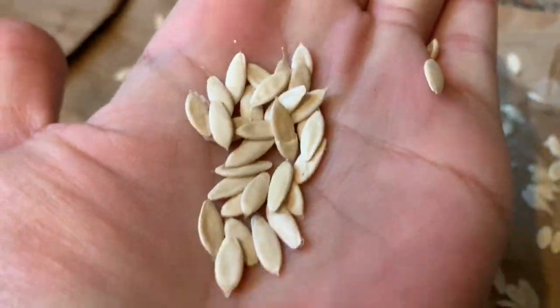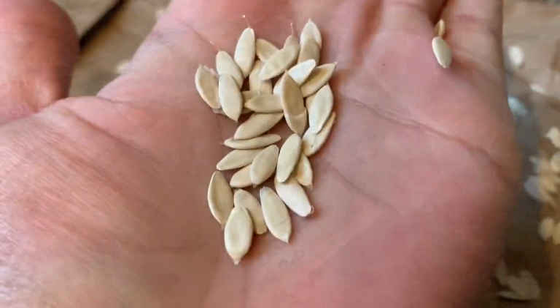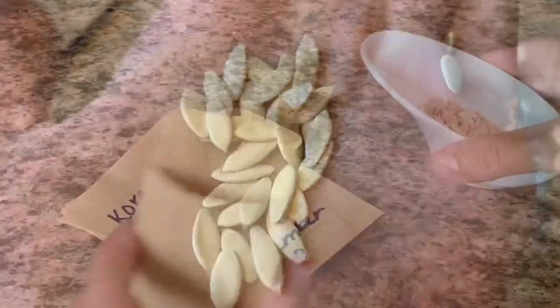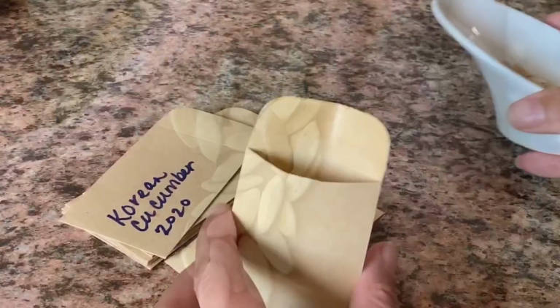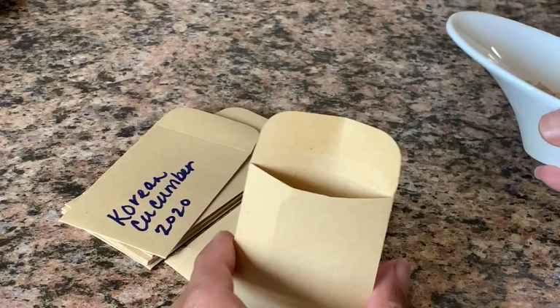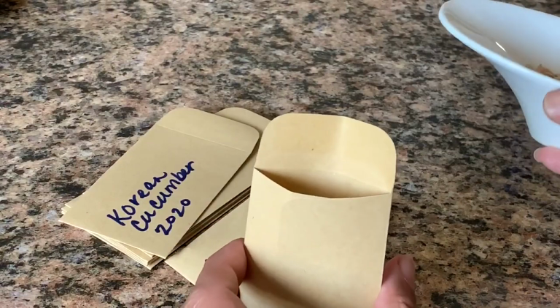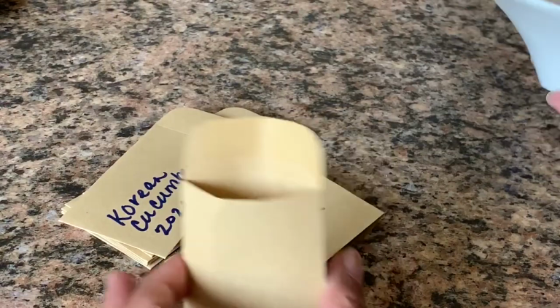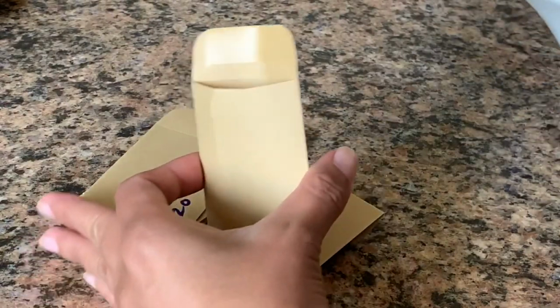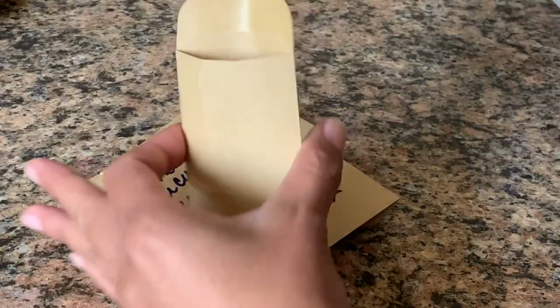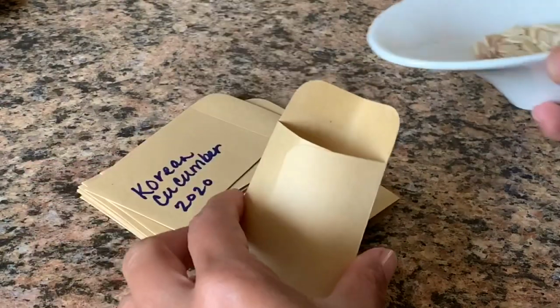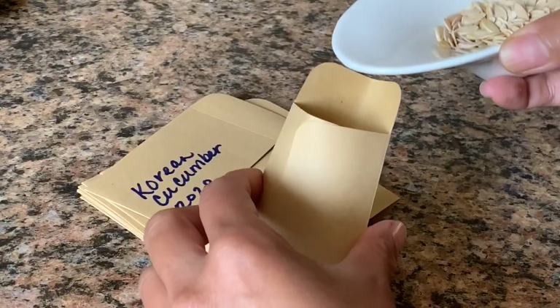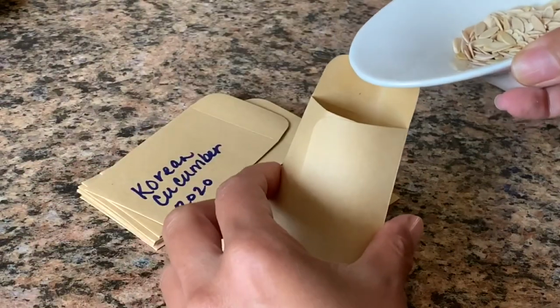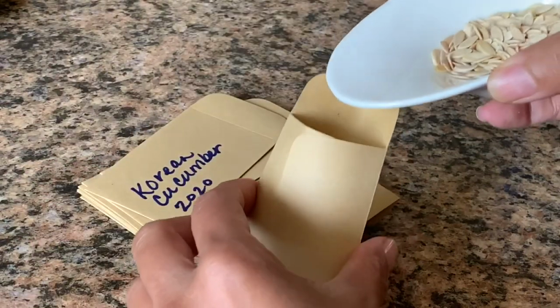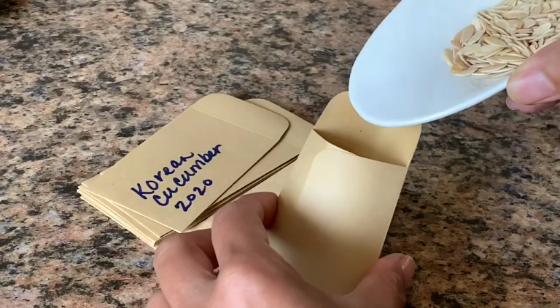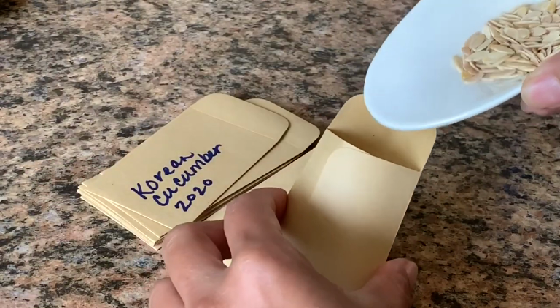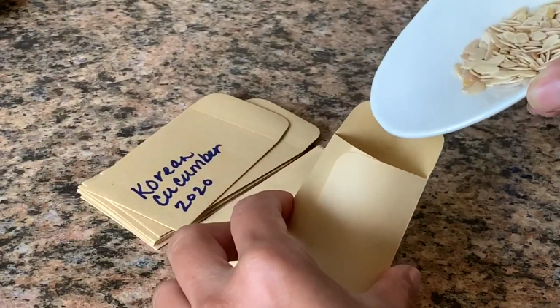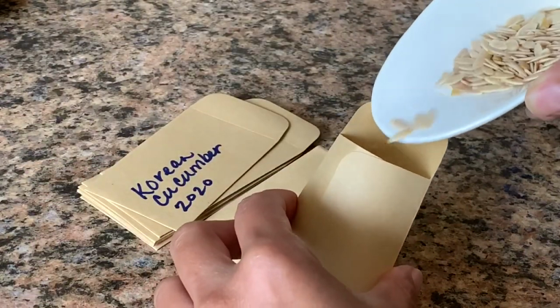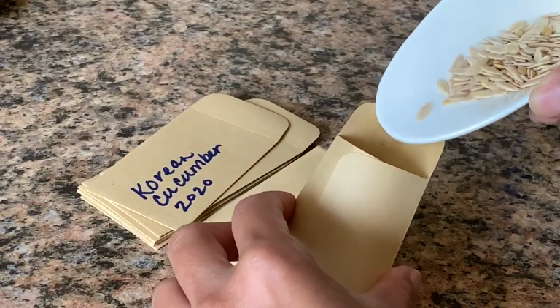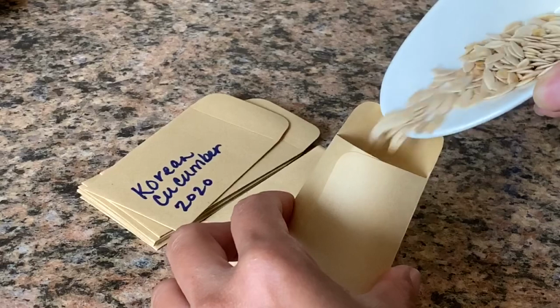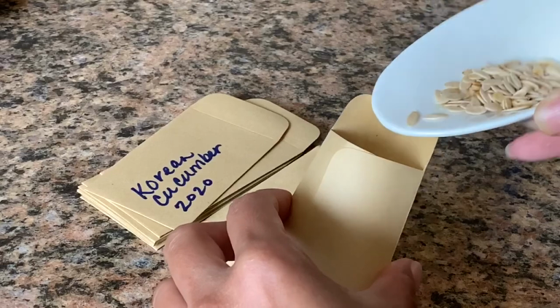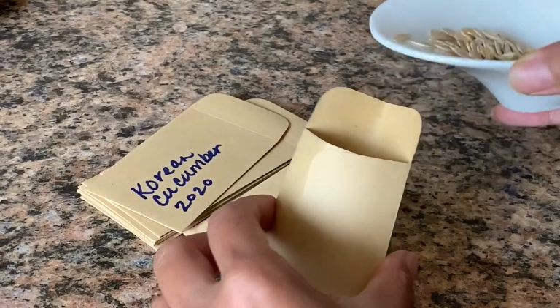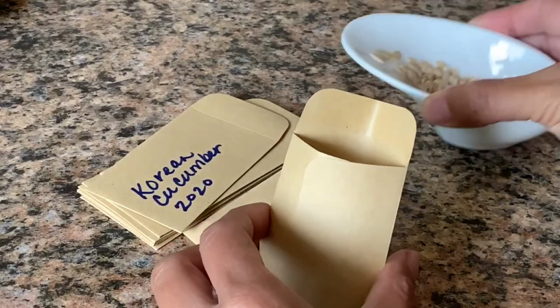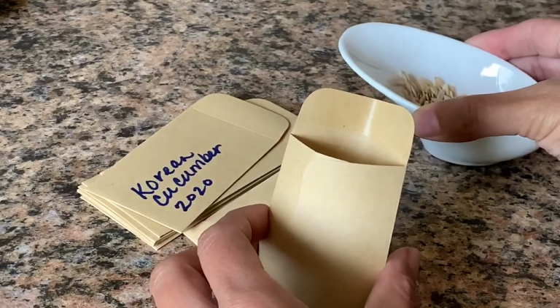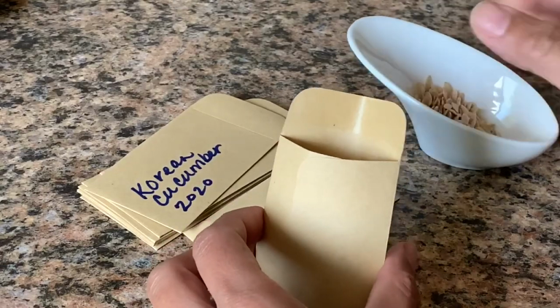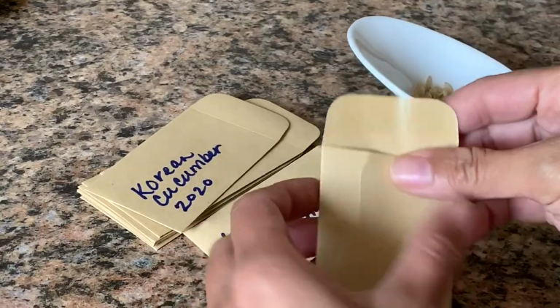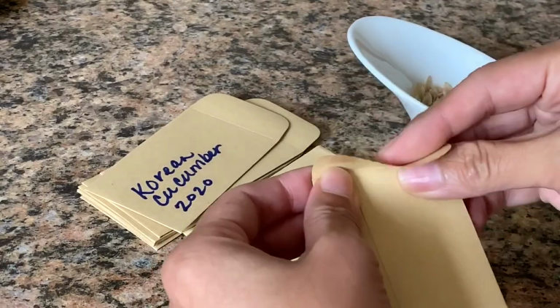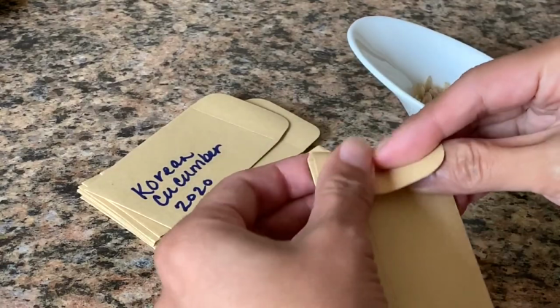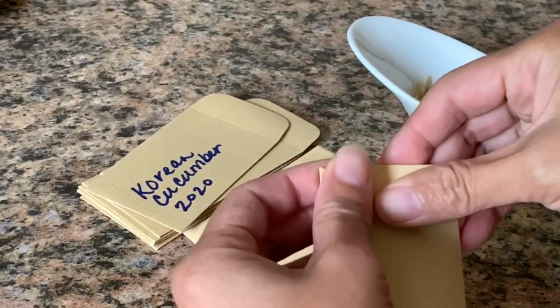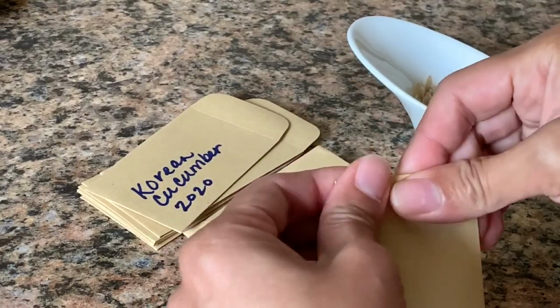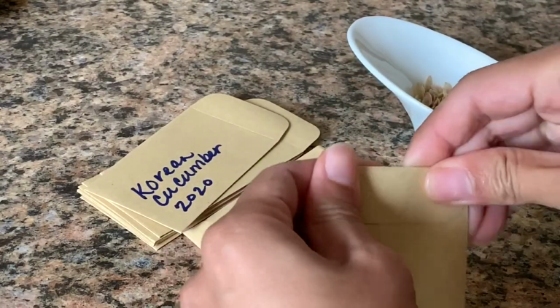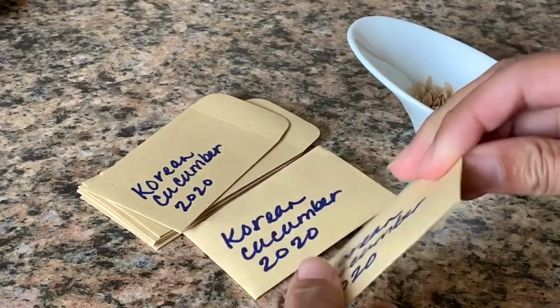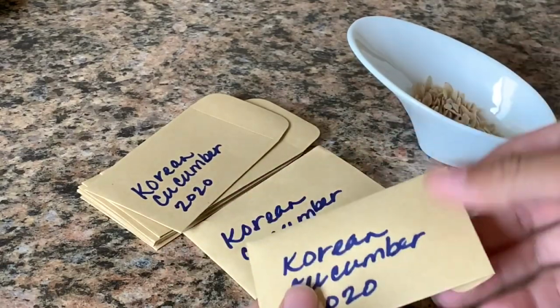Remember to label your seed packets and put the year they were harvested. Thank you so much for joining me today, everyone. I hope you found this video helpful. Please give it a thumbs up and share it with your family and friends. Thanks for watching and happy gardening.